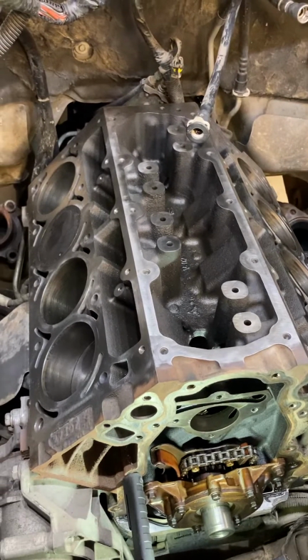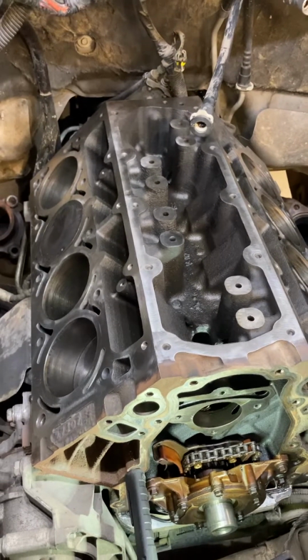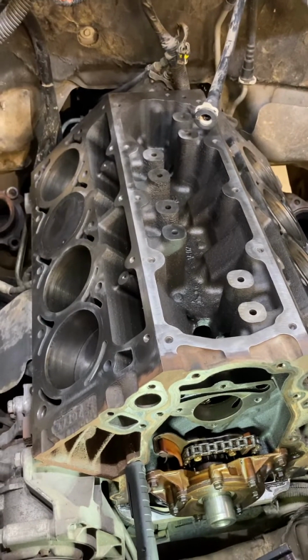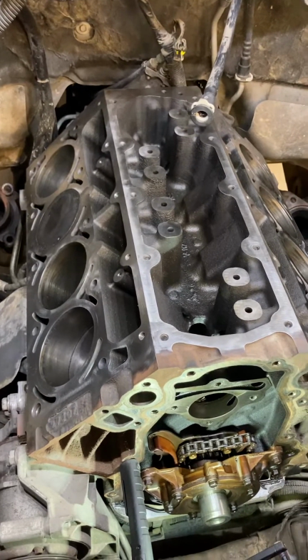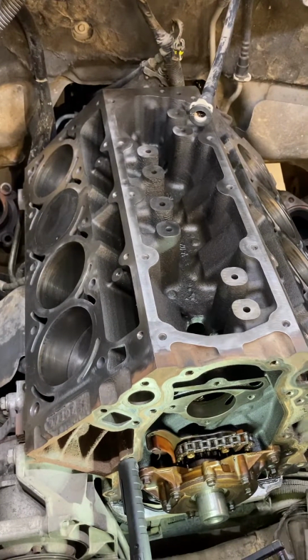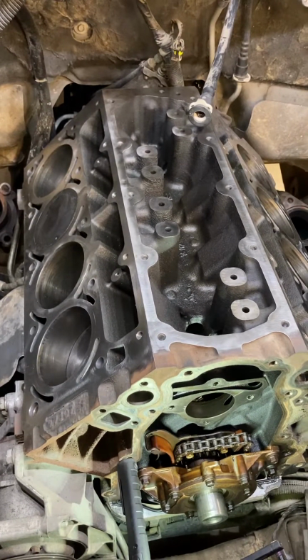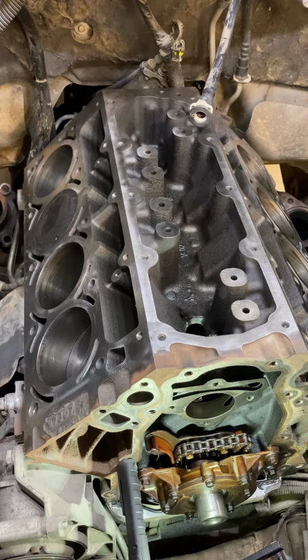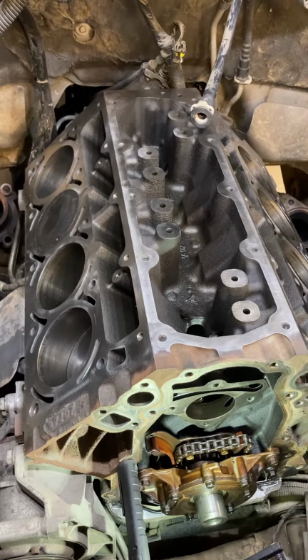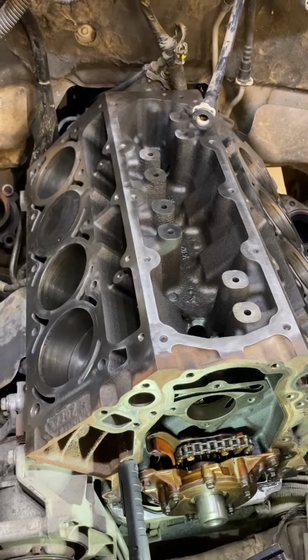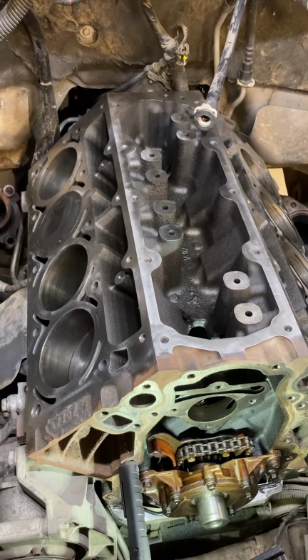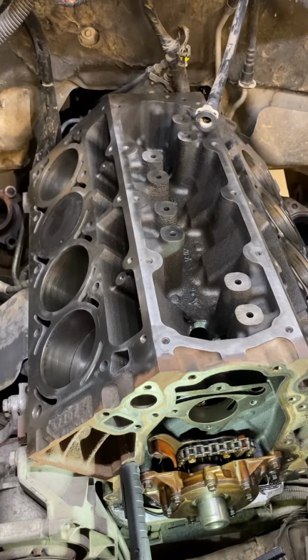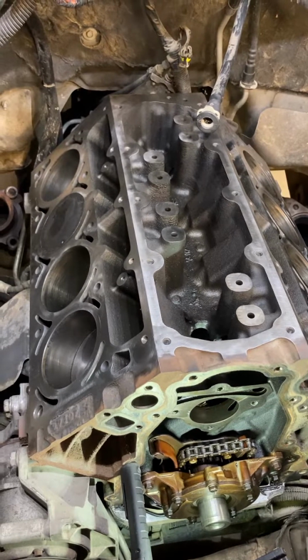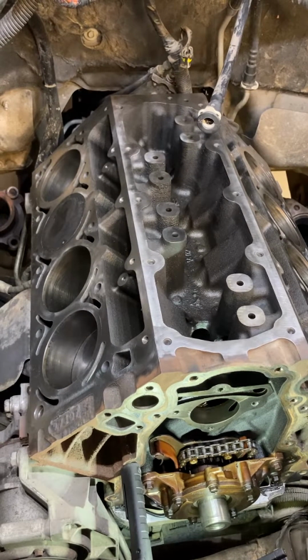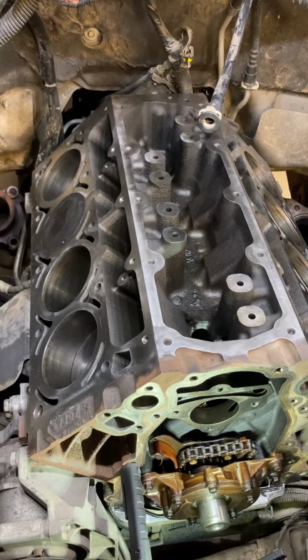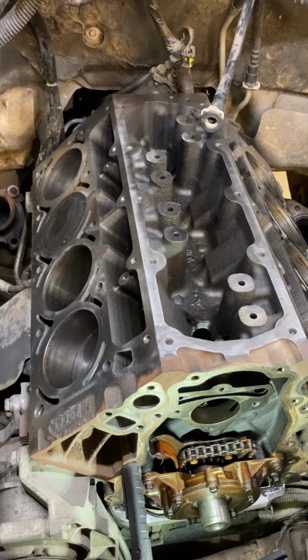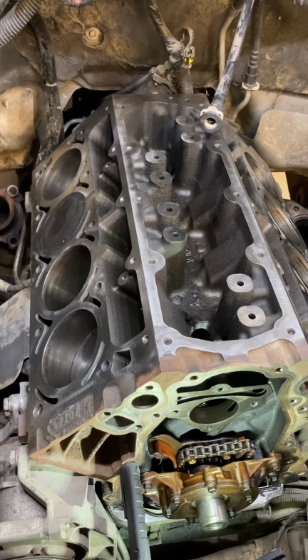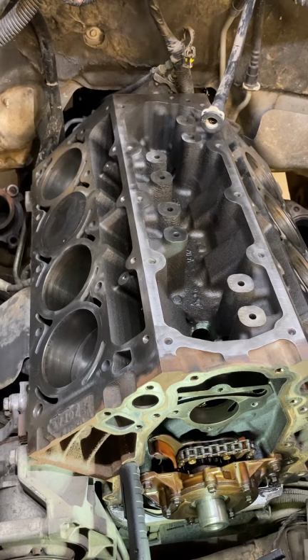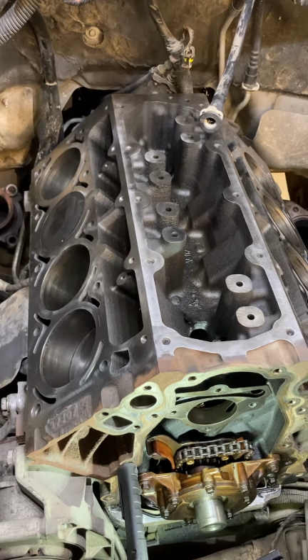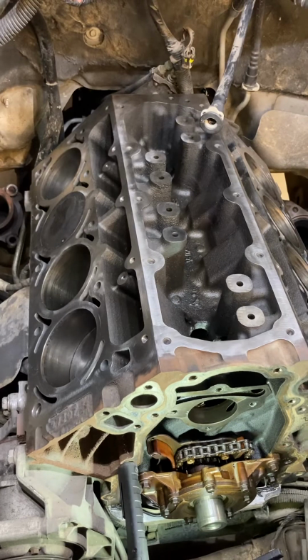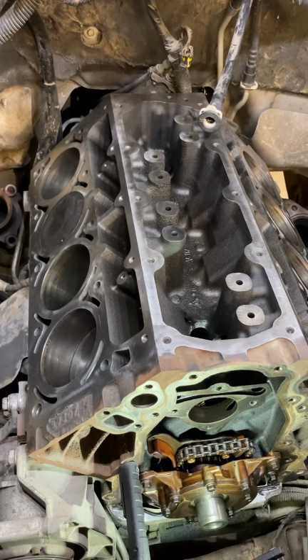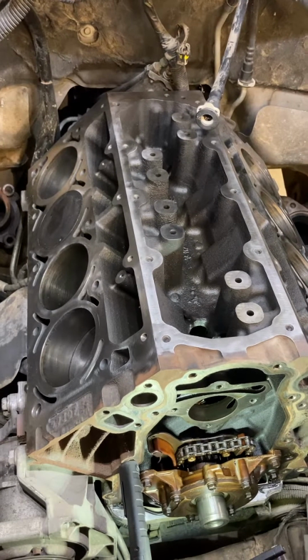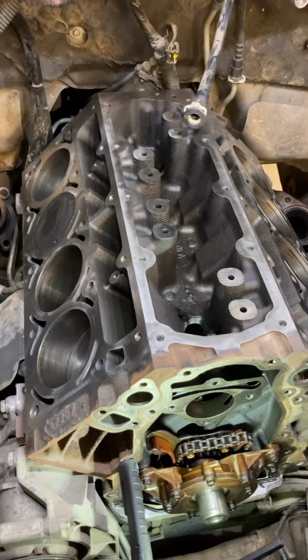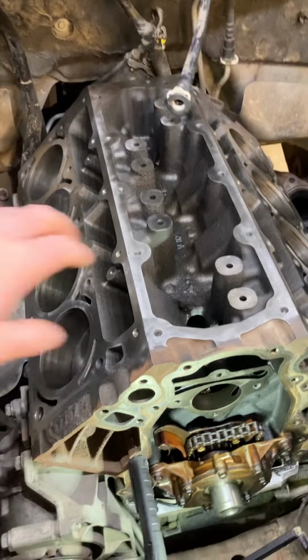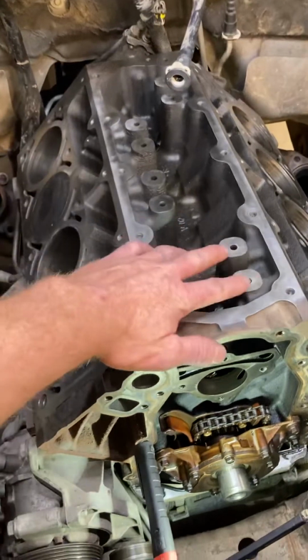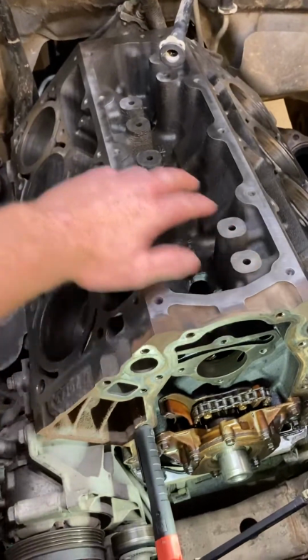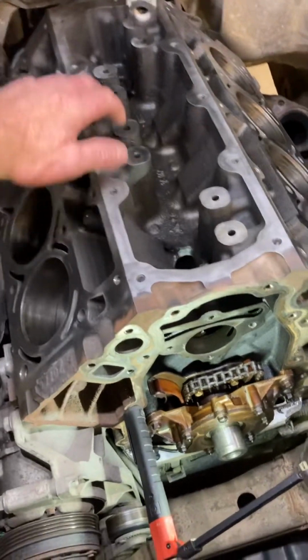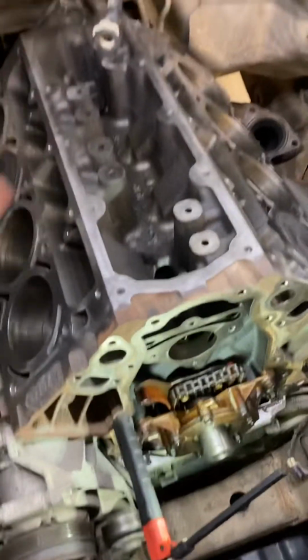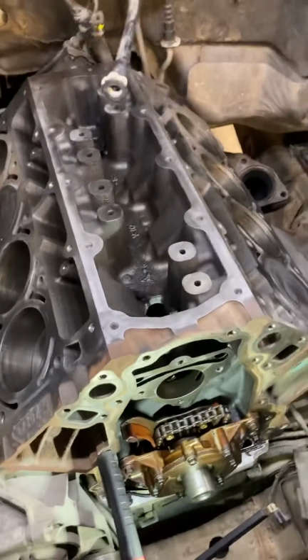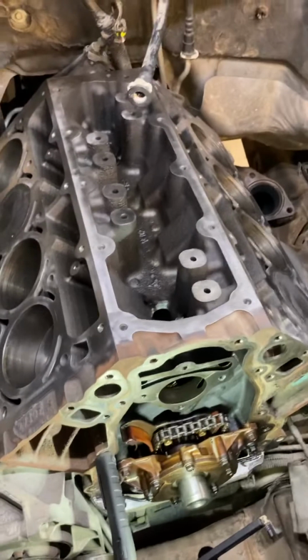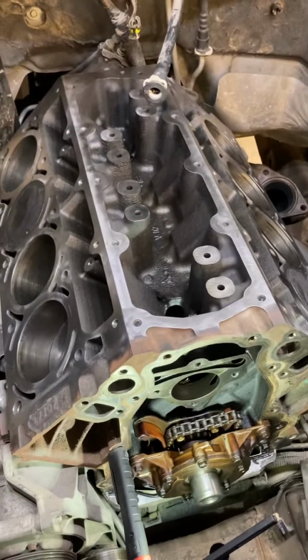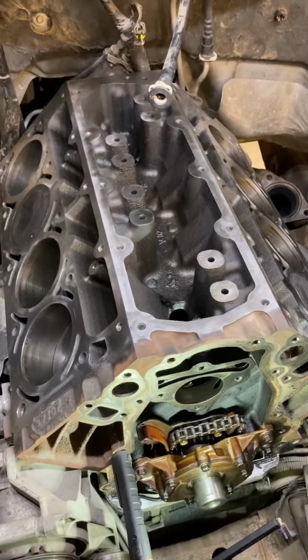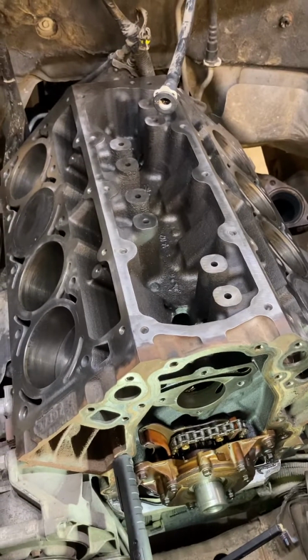I was under the impression up until just recently that lifter failure only affected engines with Active Fuel Management, or AFM, where they shut down cylinders utilizing ports in the block casting to bleed off pressure to those lifters.